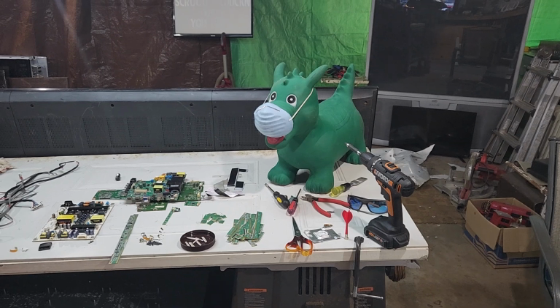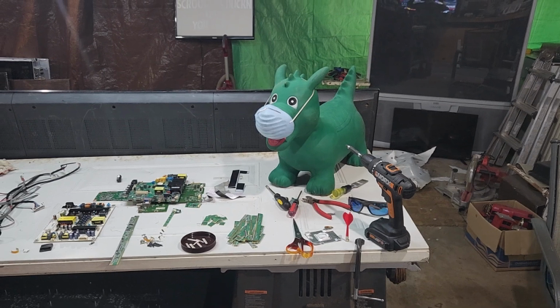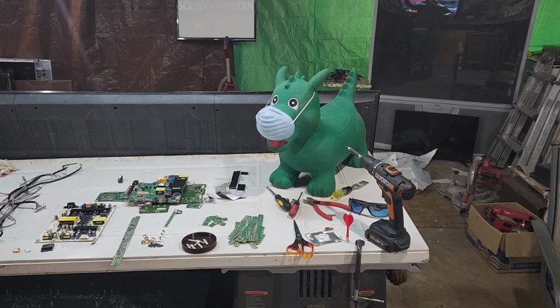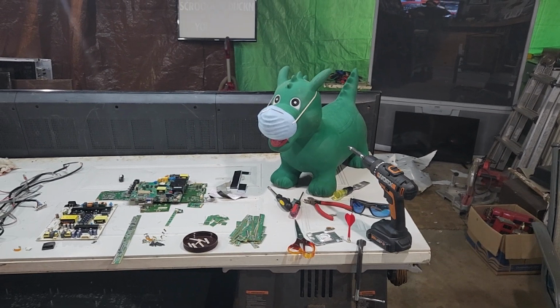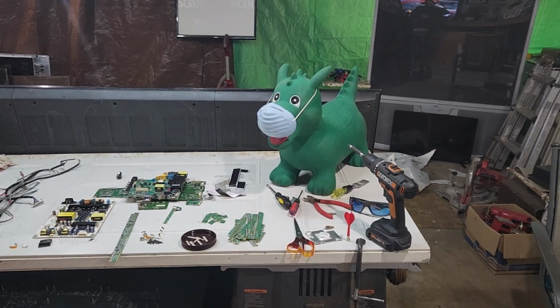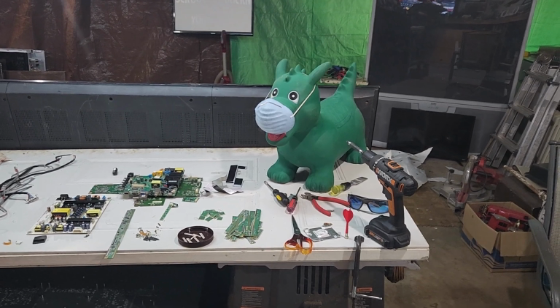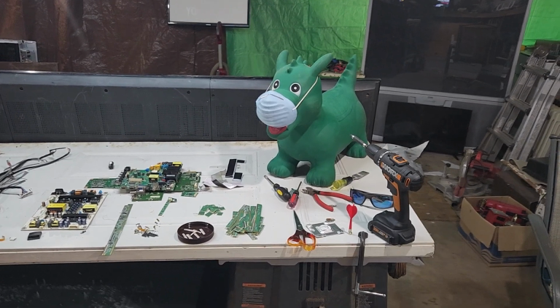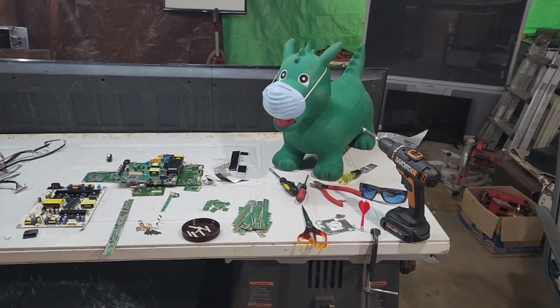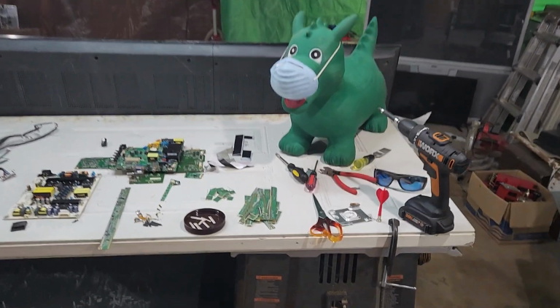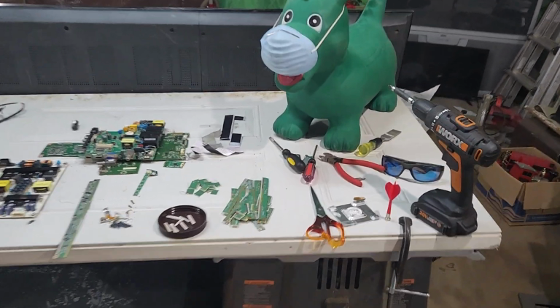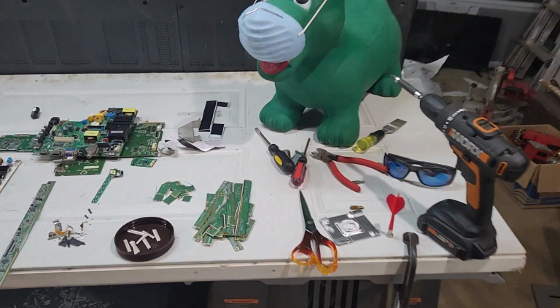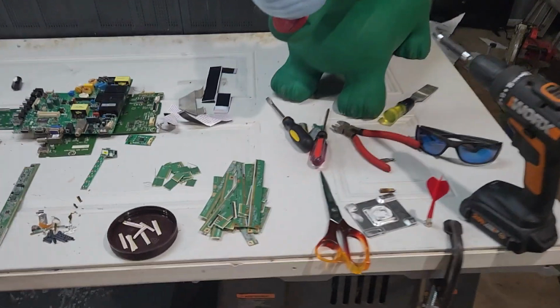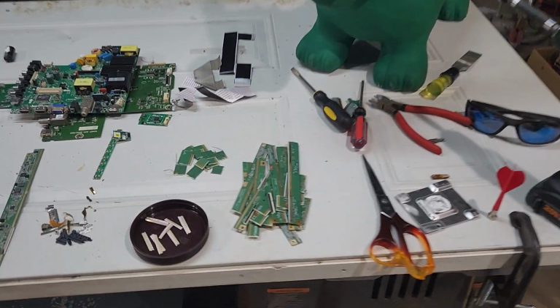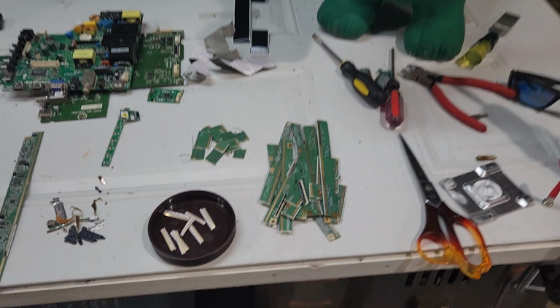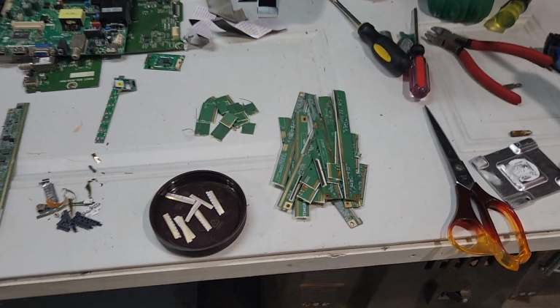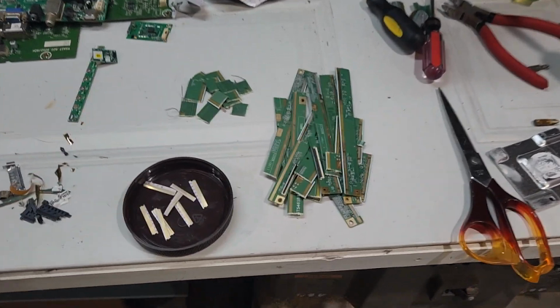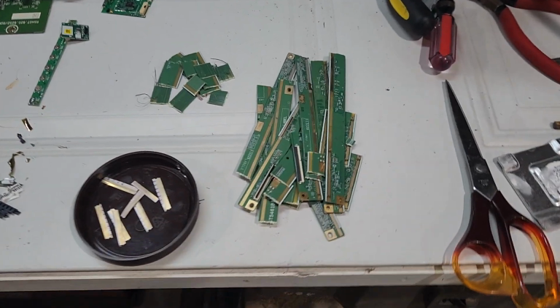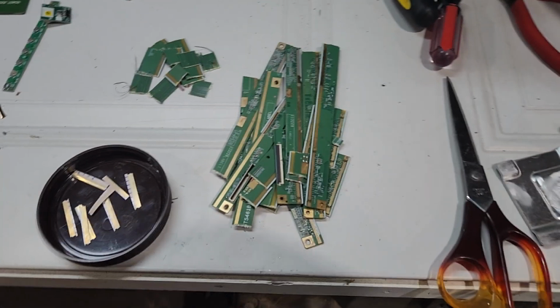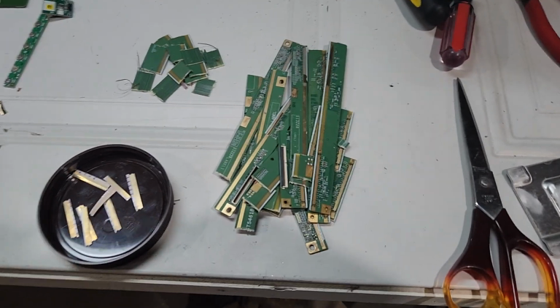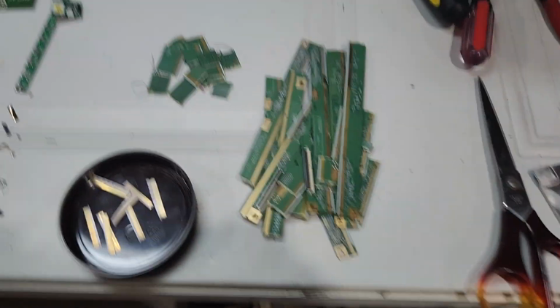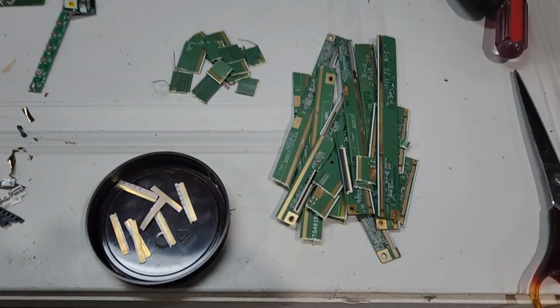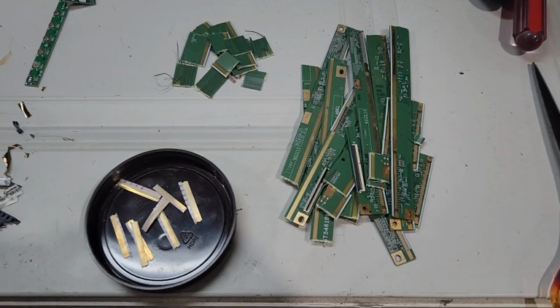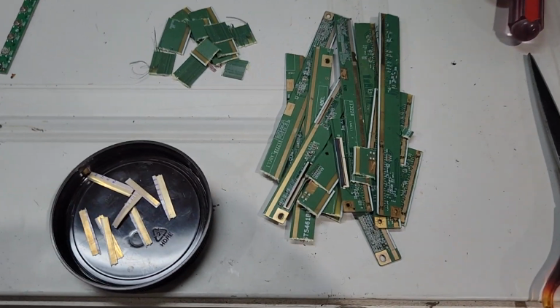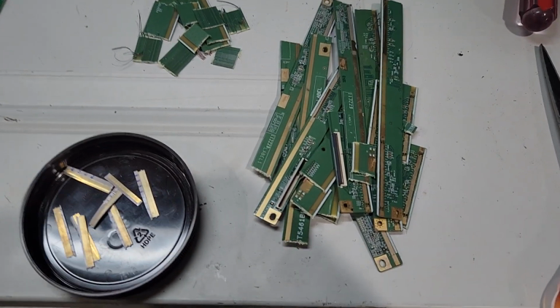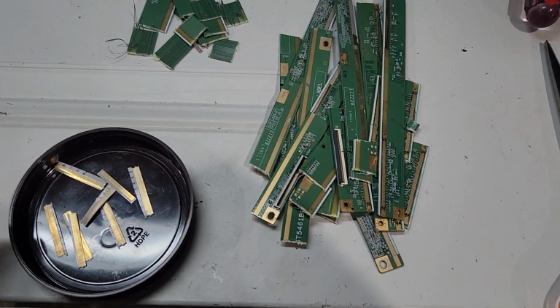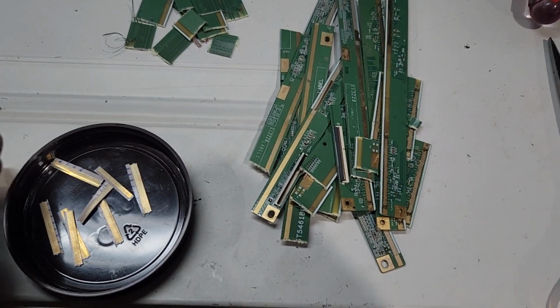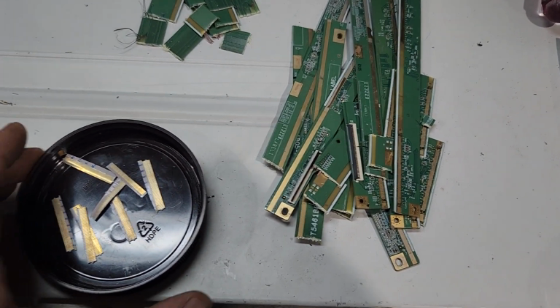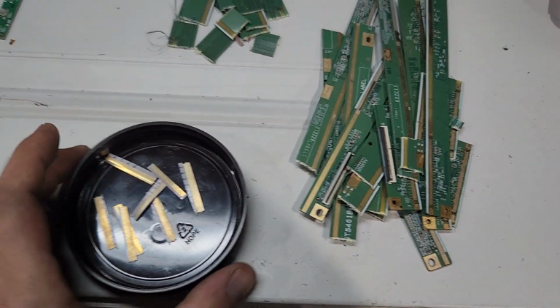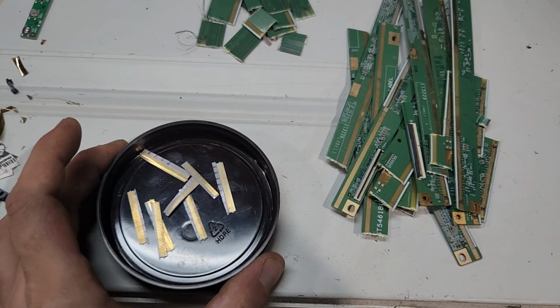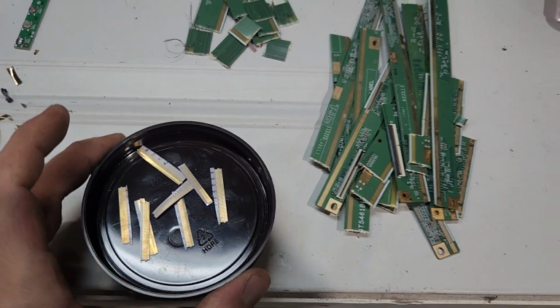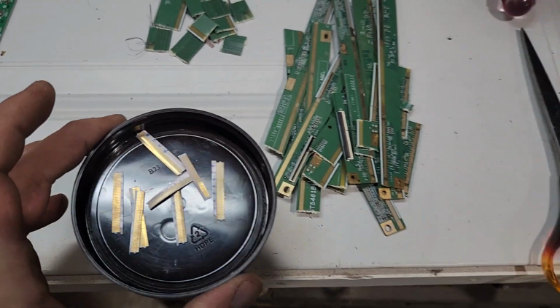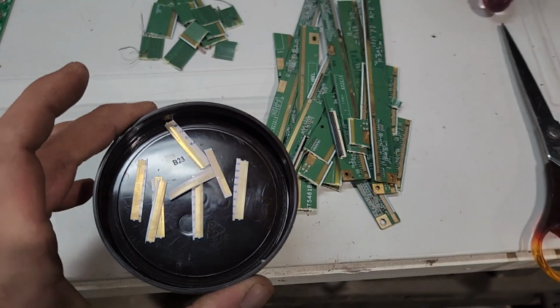All right, hello YouTubers, this is Scrooge. If you haven't checked out the other video, go check out the TV video we did today. We got some stuff to feed the stock pot this evening, which is nice.